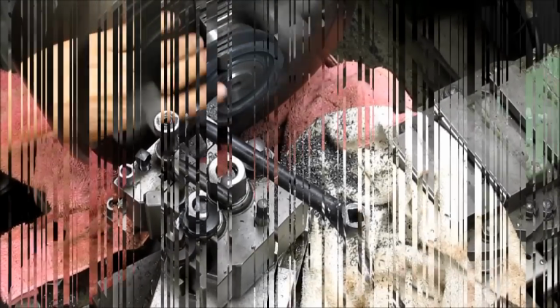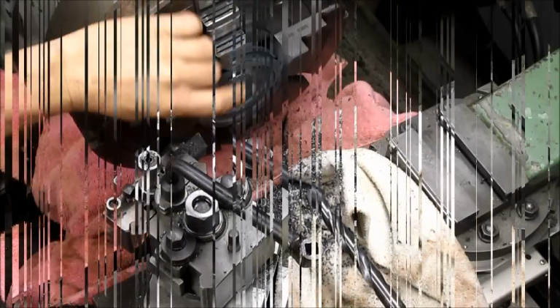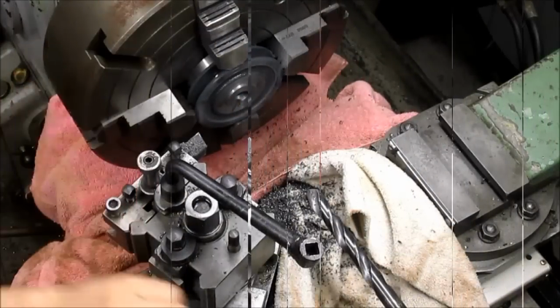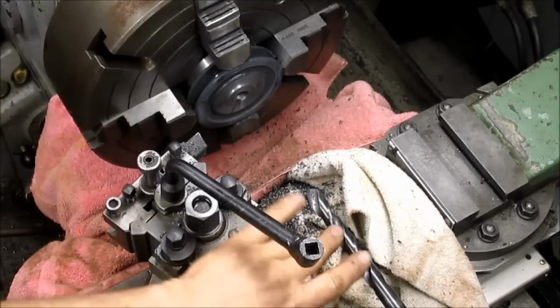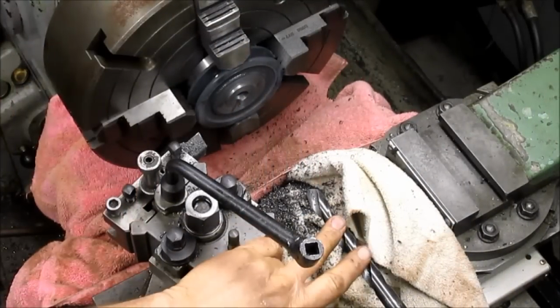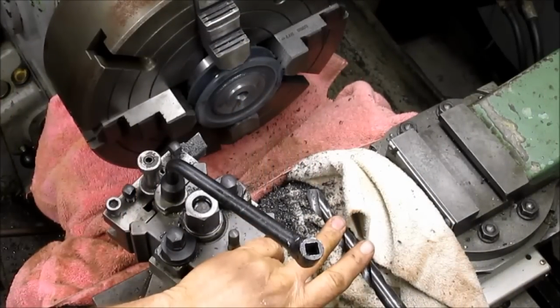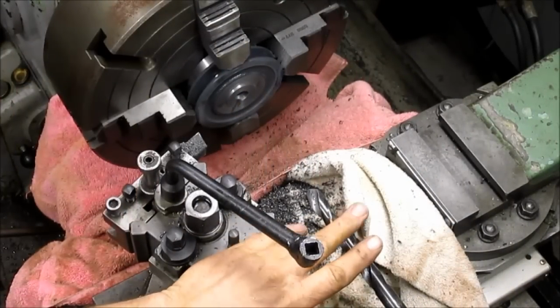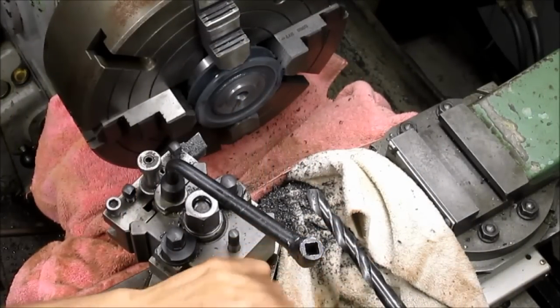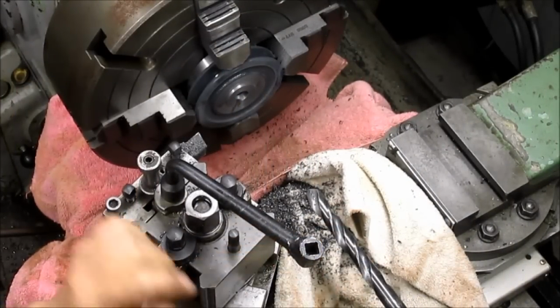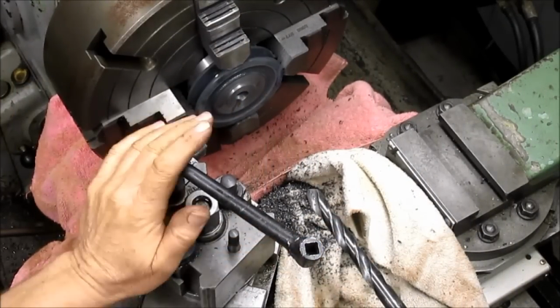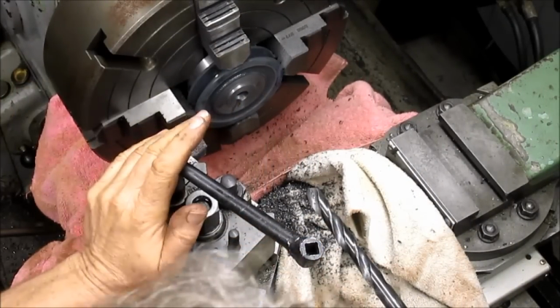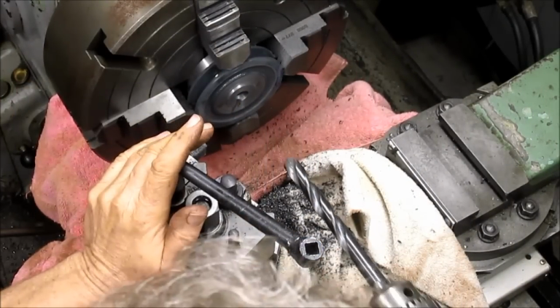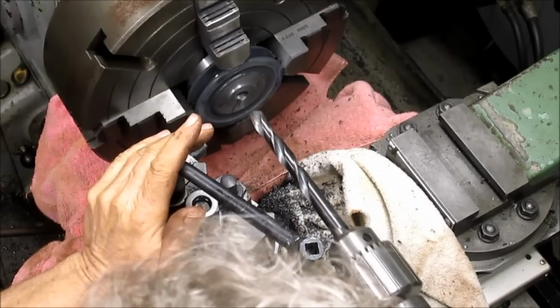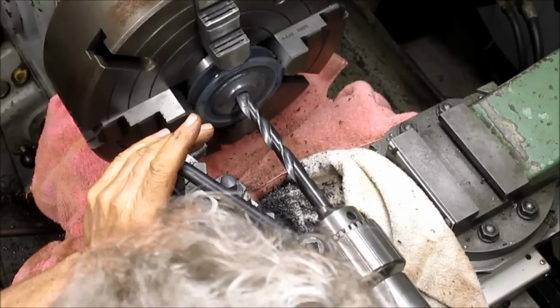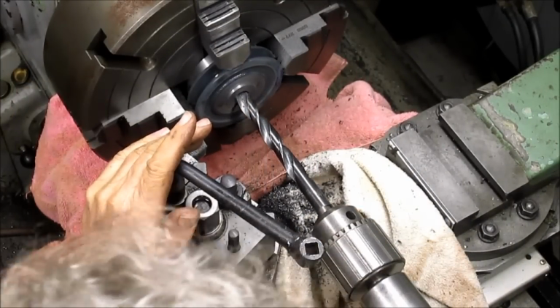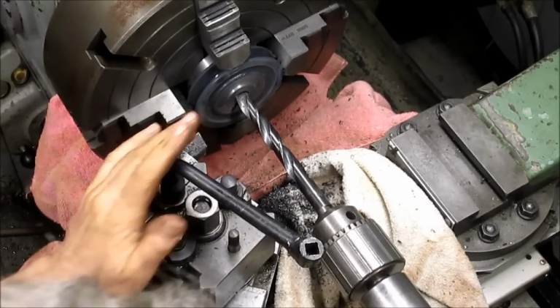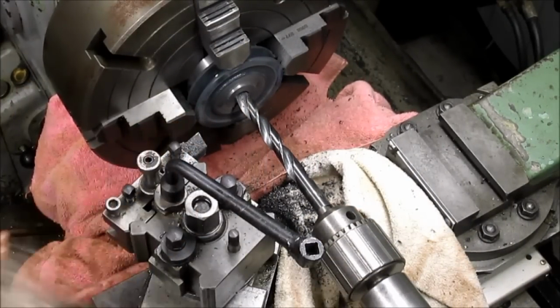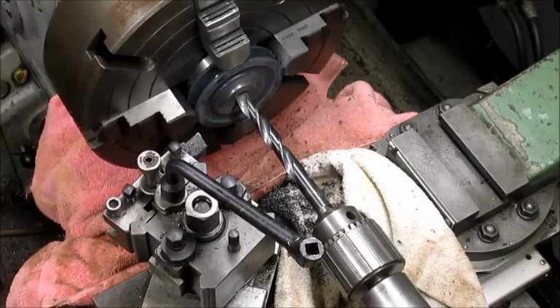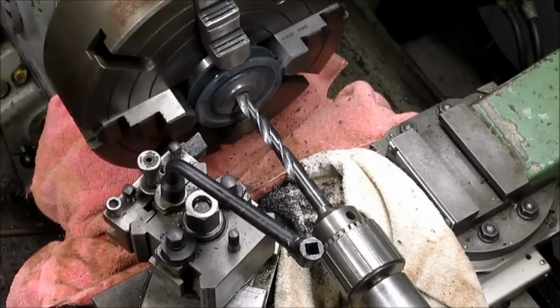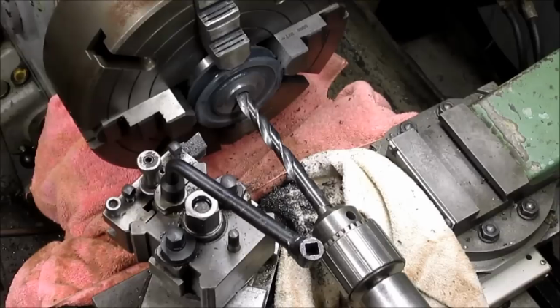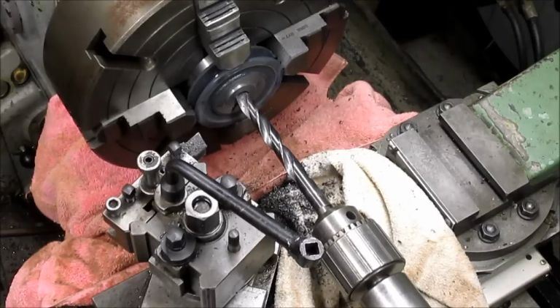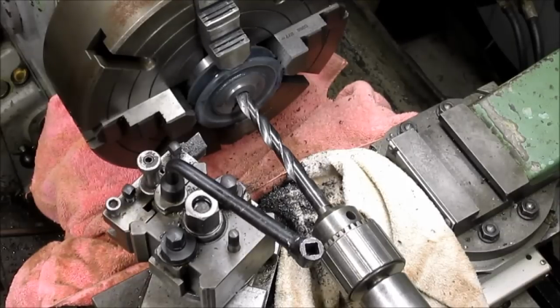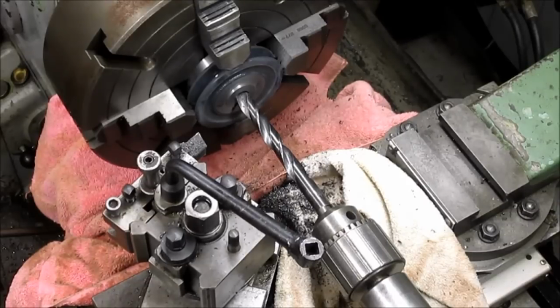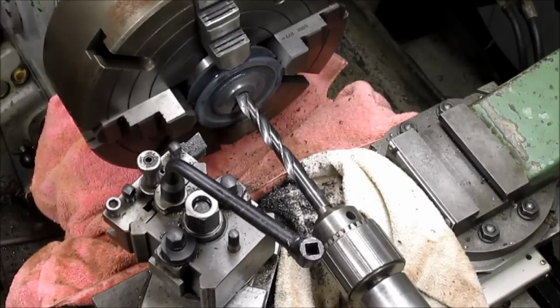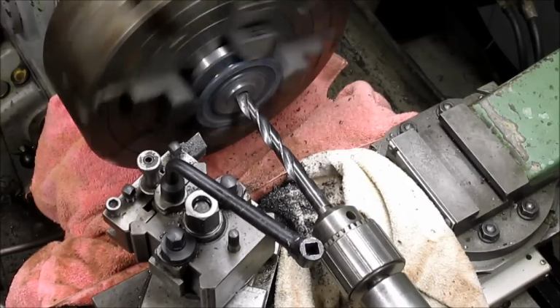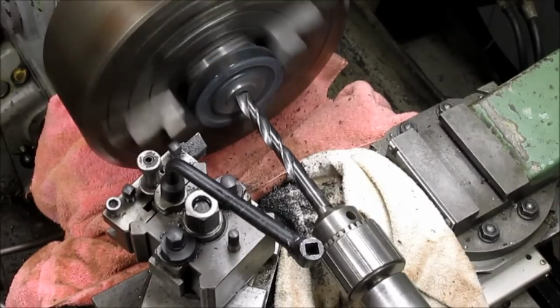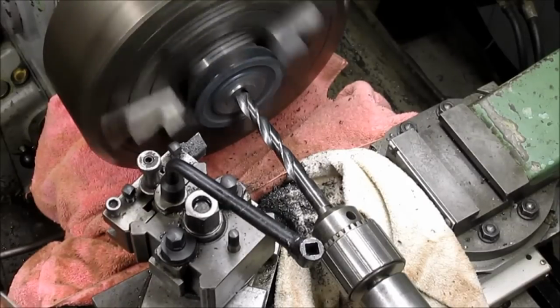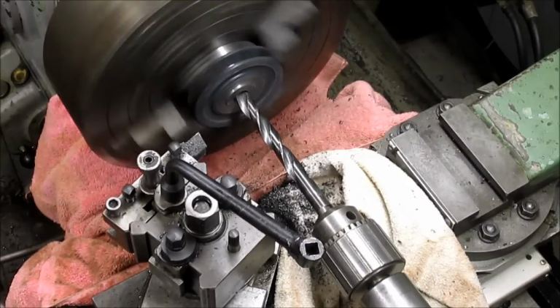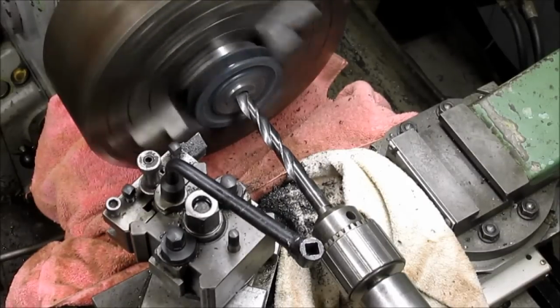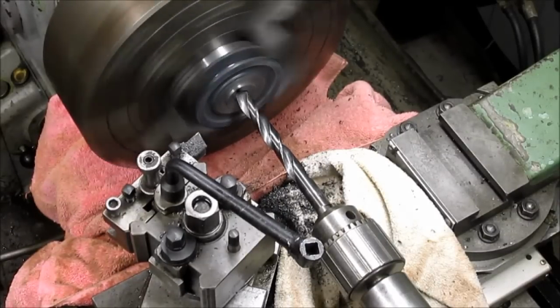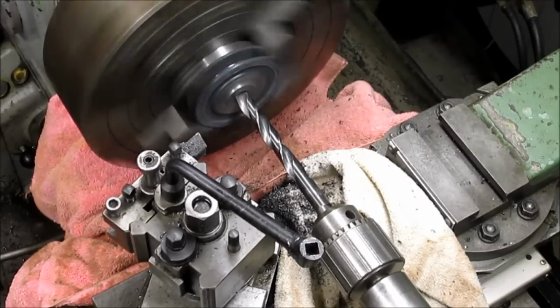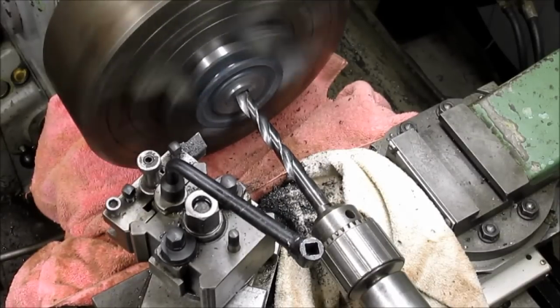We're going to come in with a bit that's just a little bit smaller than what our finished hole is and rough out most of the material from that.